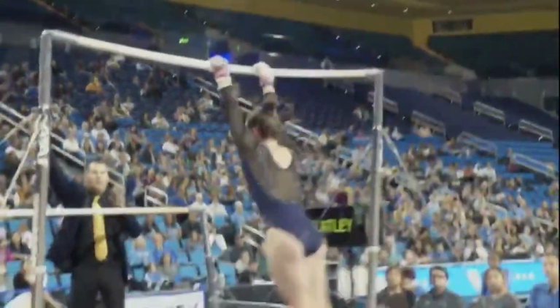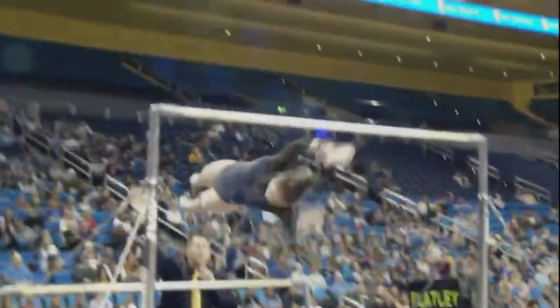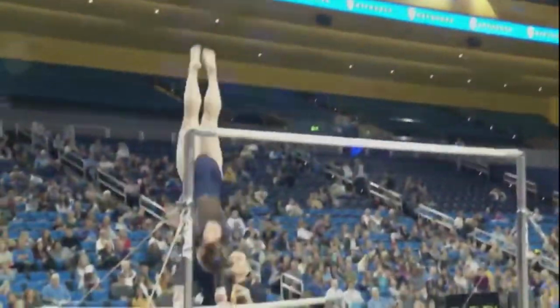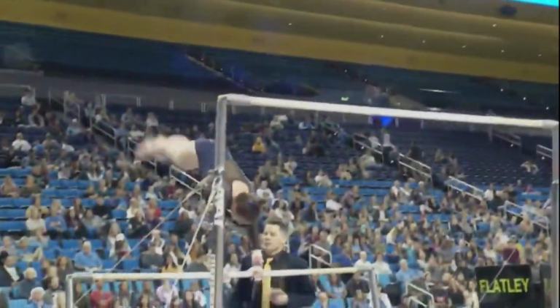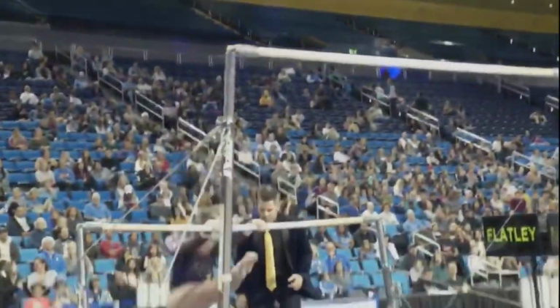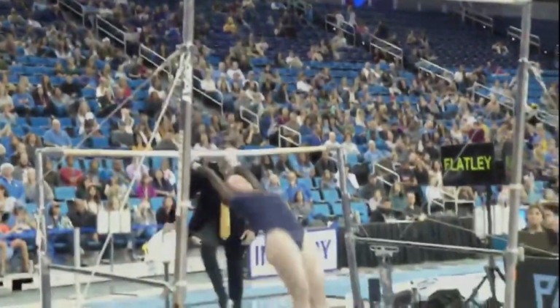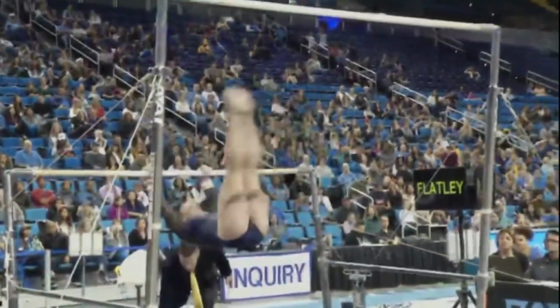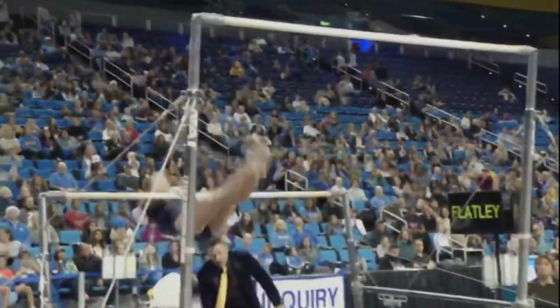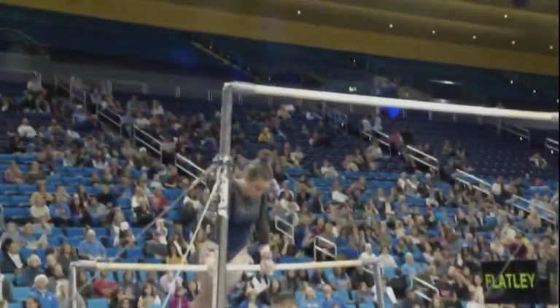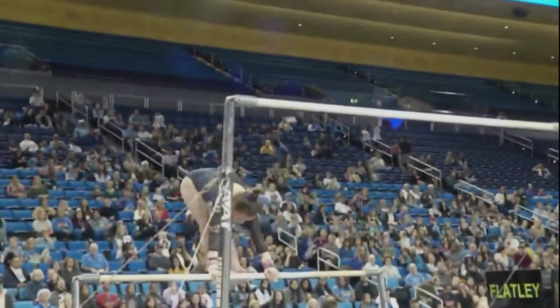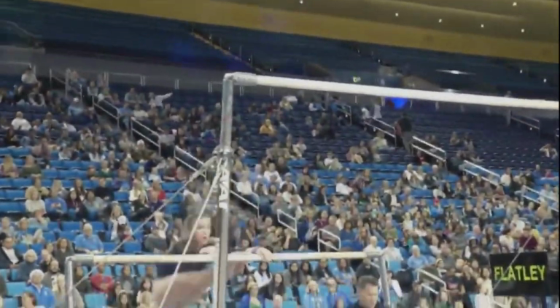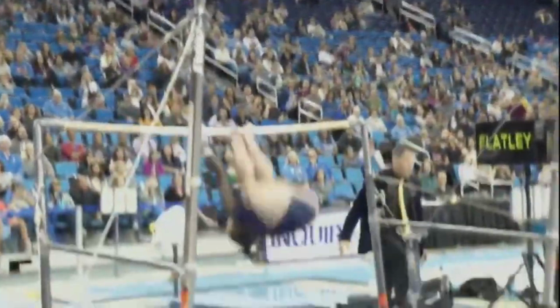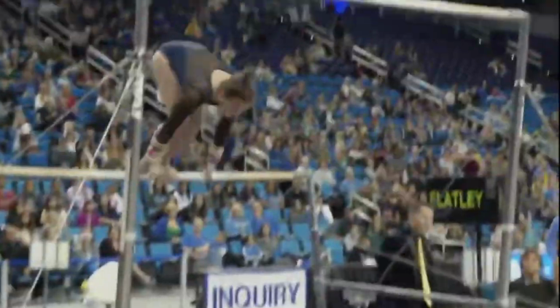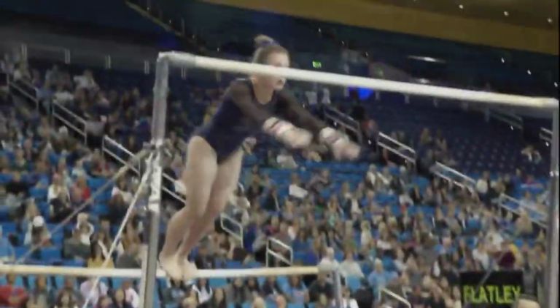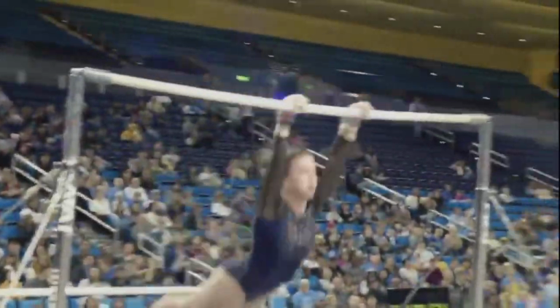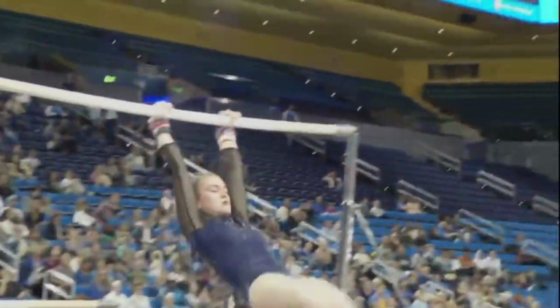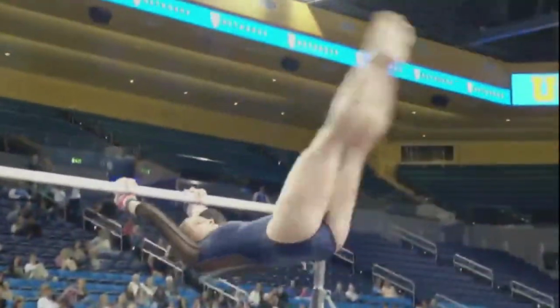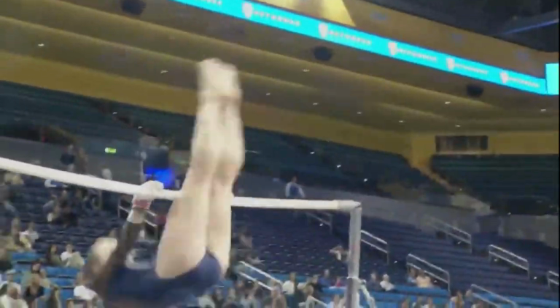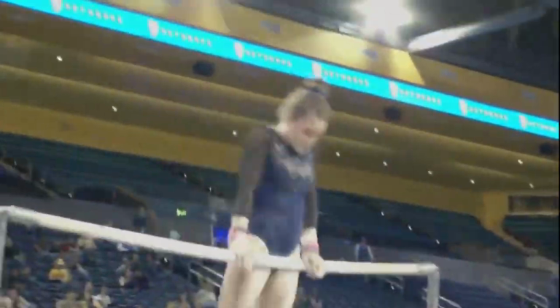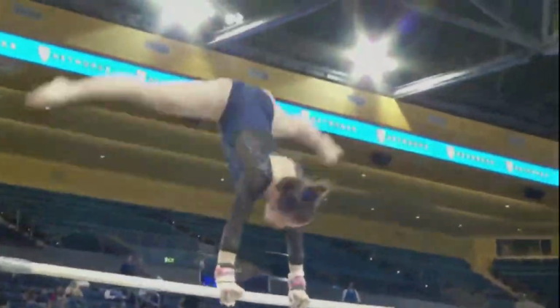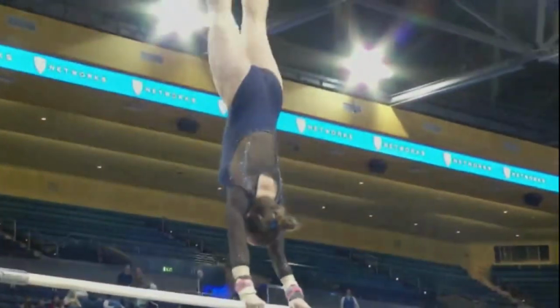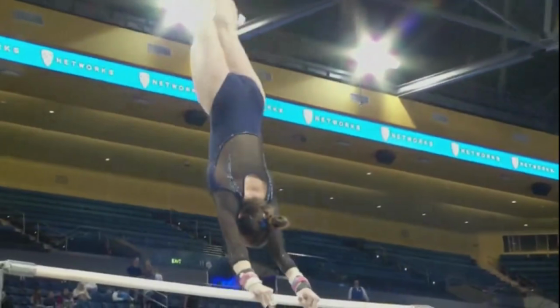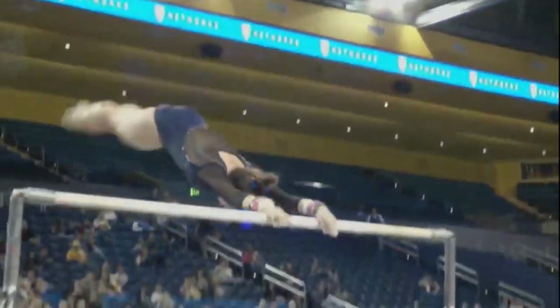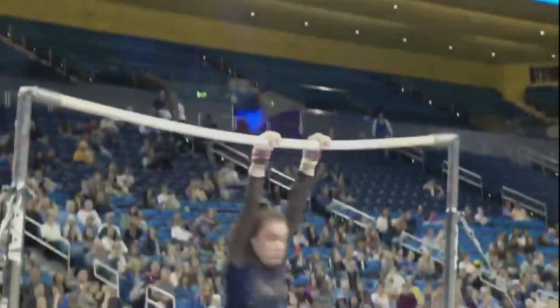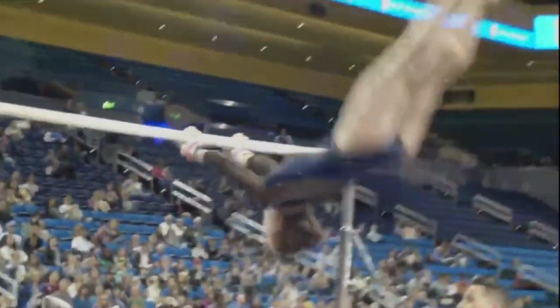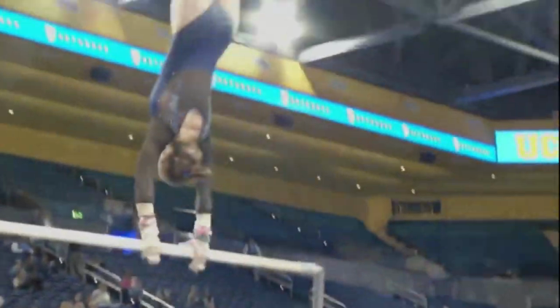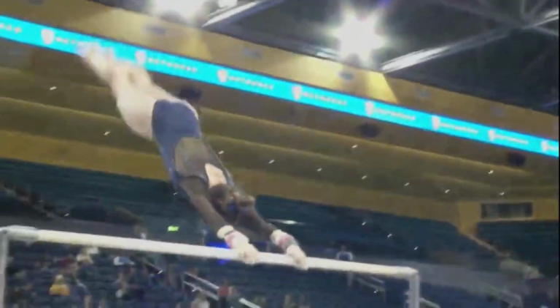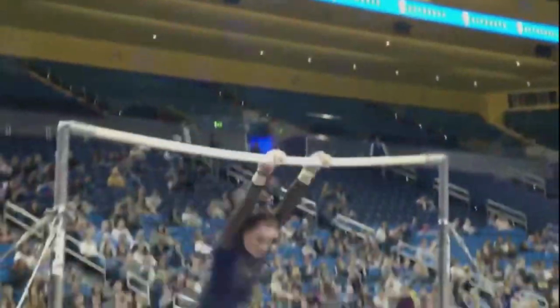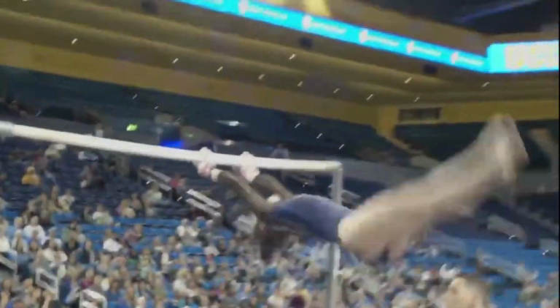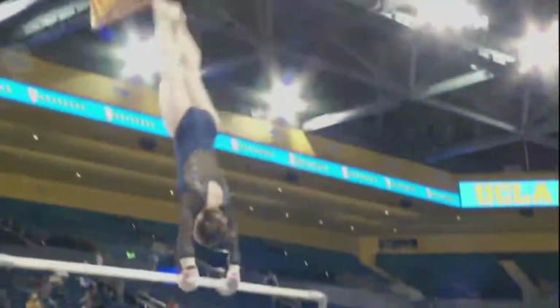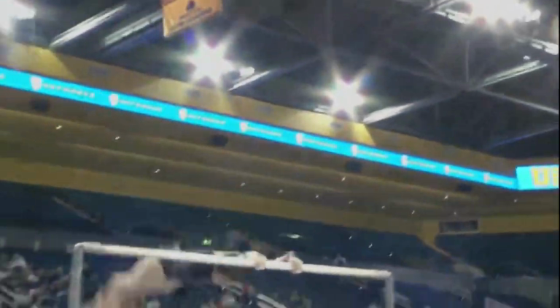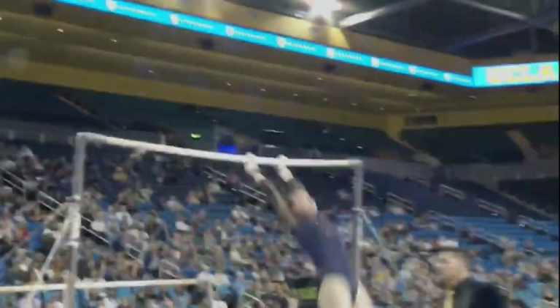Toe-on into a bail. Going to get back up to the high bar to prepare for her dismount. Nice handstand, and she's going to wind up her giants.